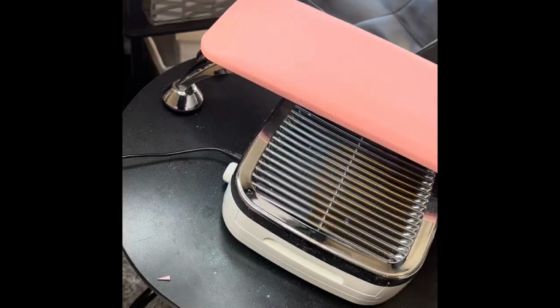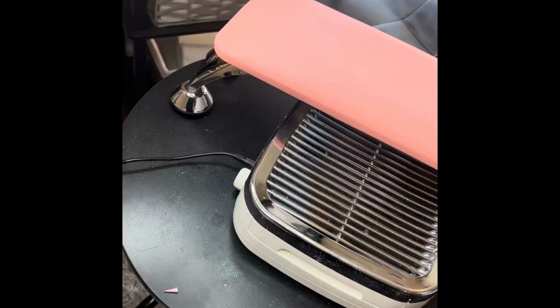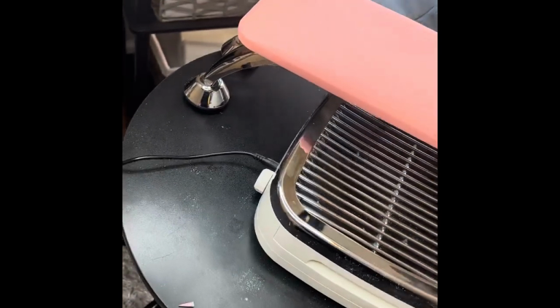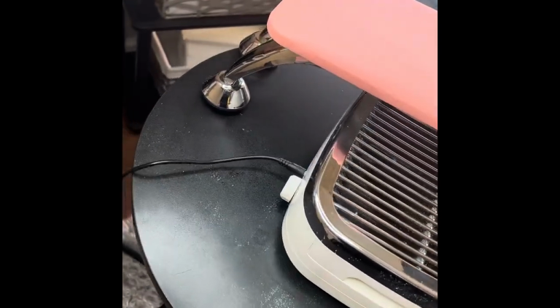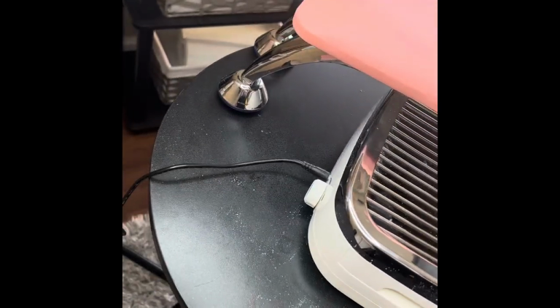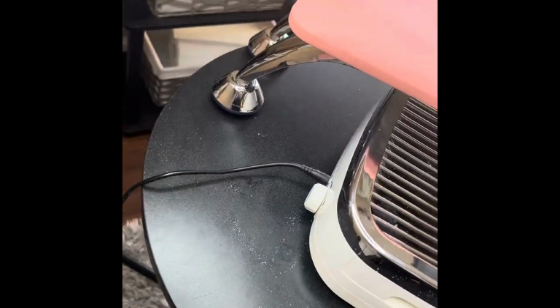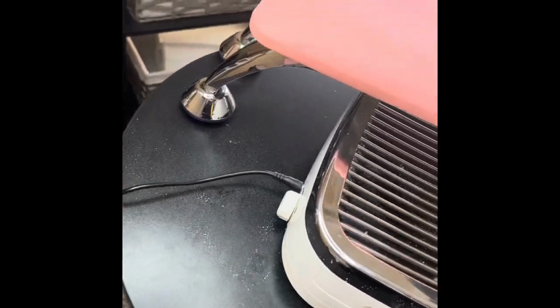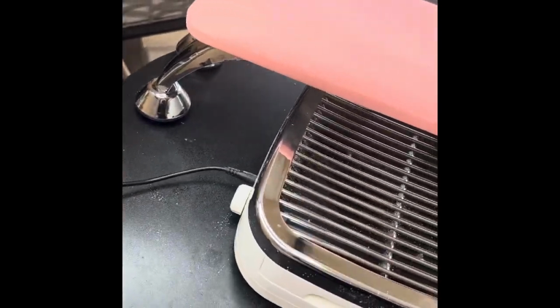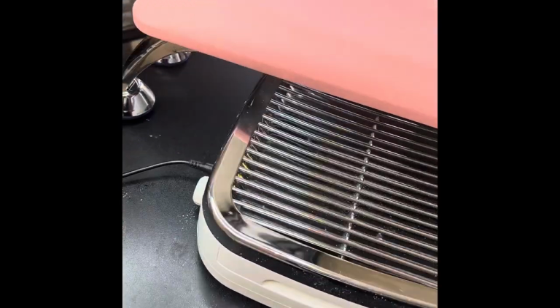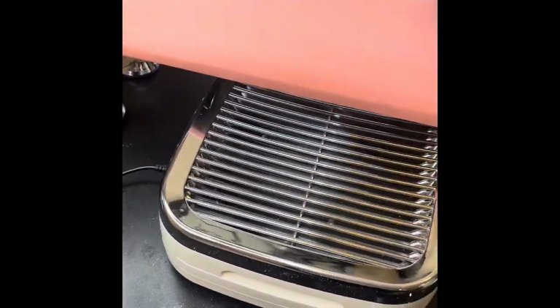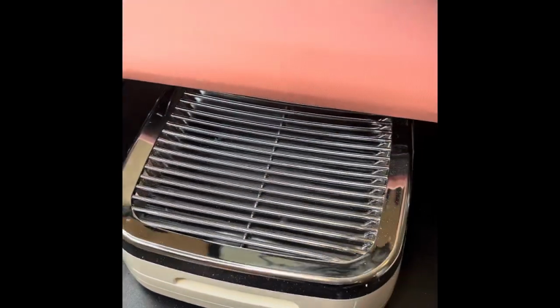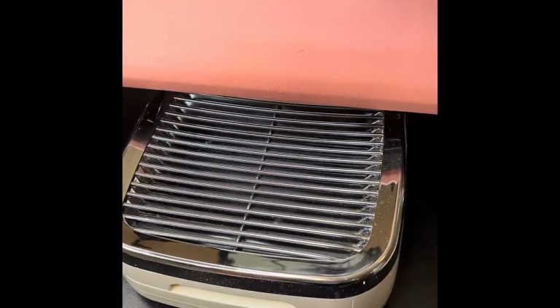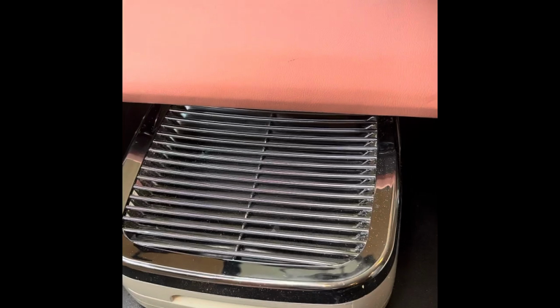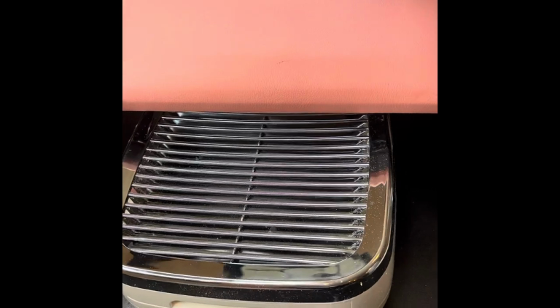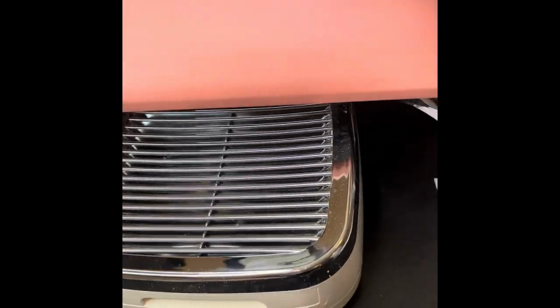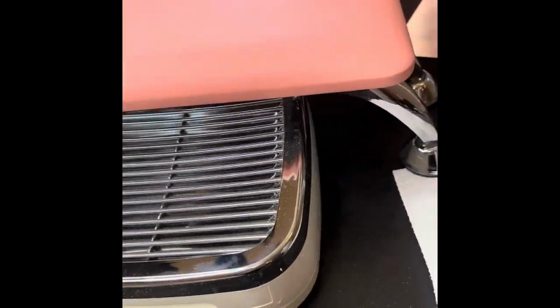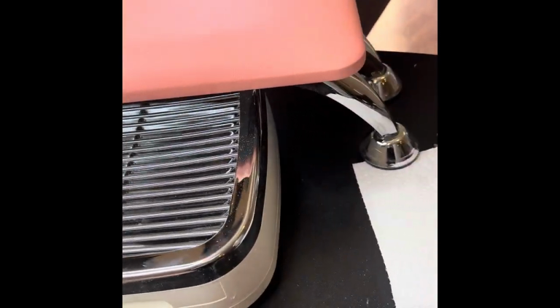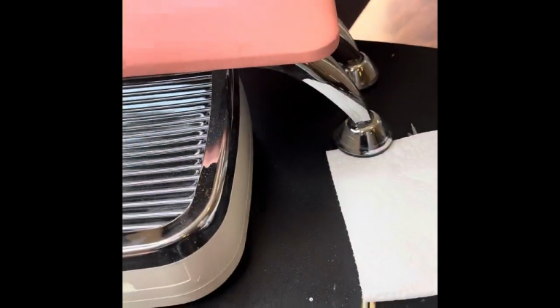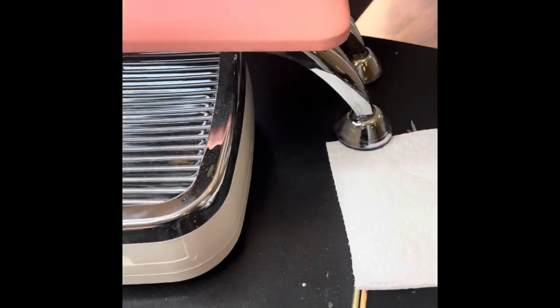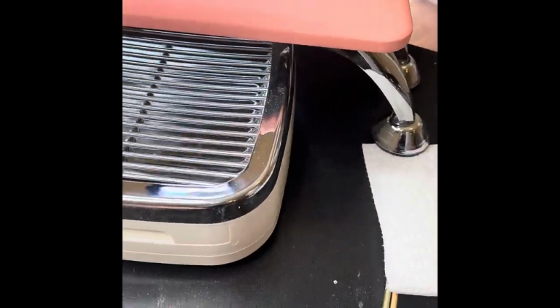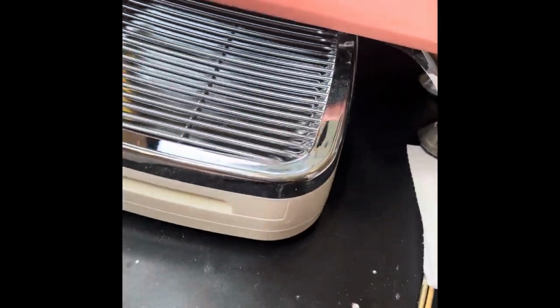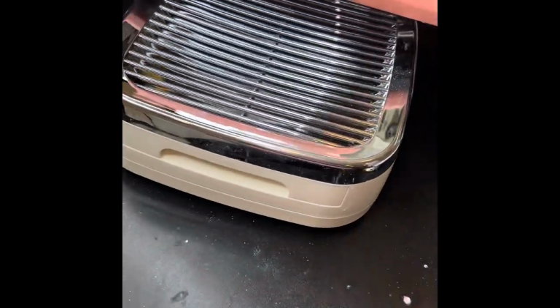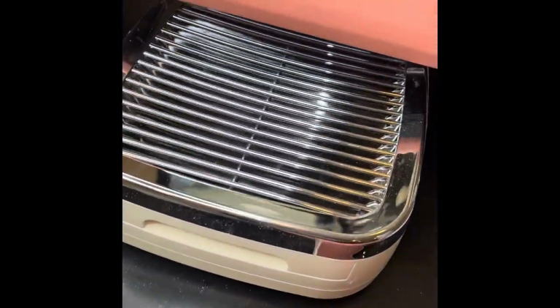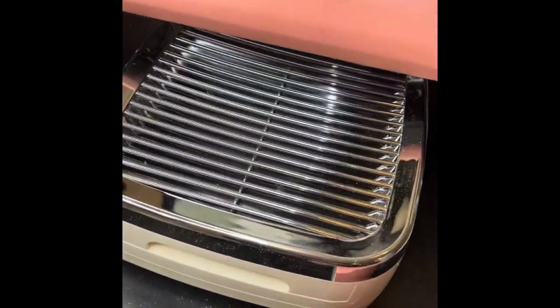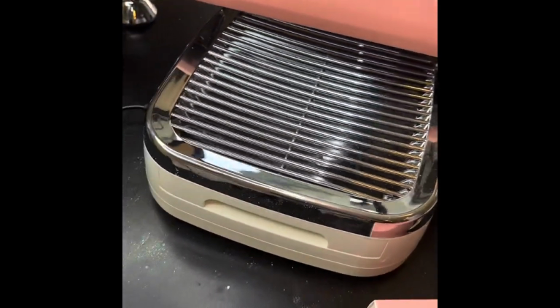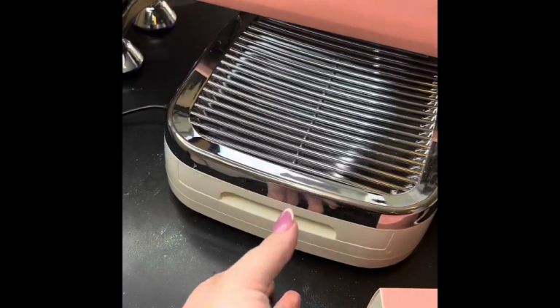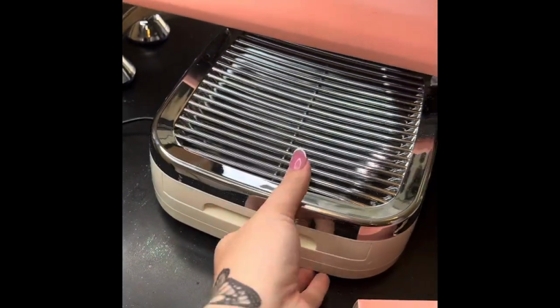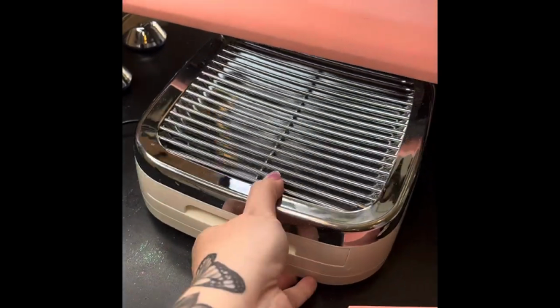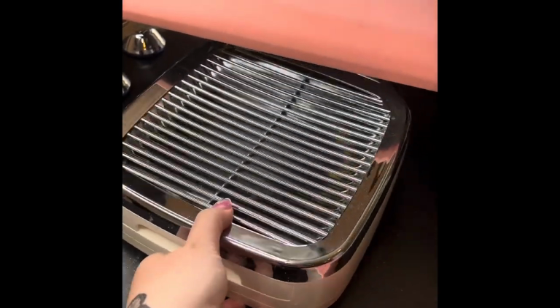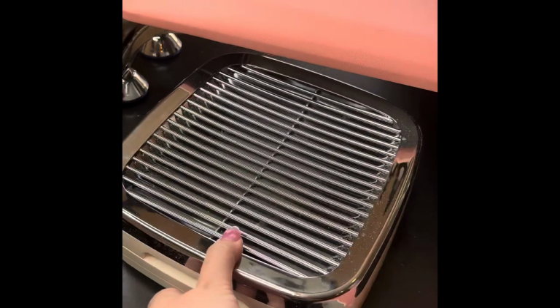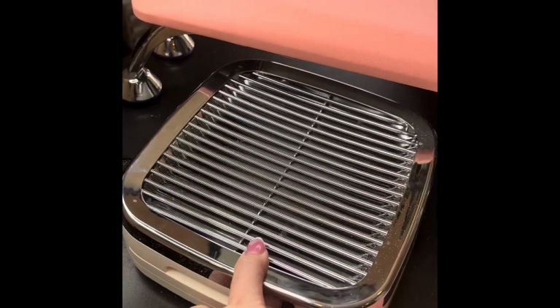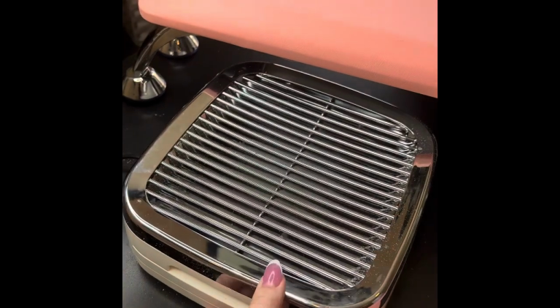I also got this armrest off of Amazon — everyone loves it. It's way more comfortable and the dust collector fits perfectly under it.